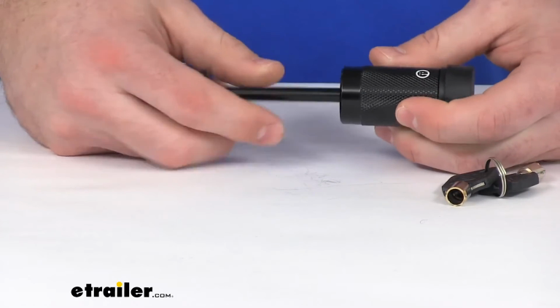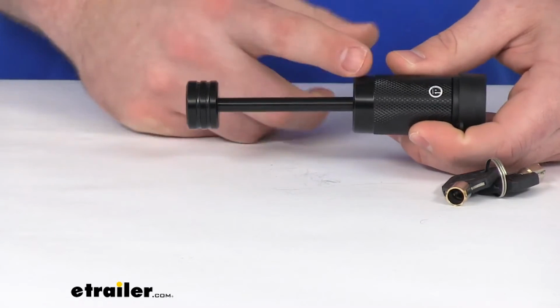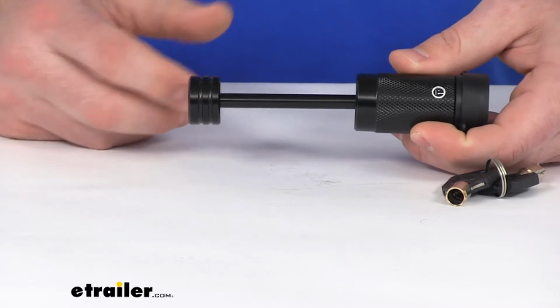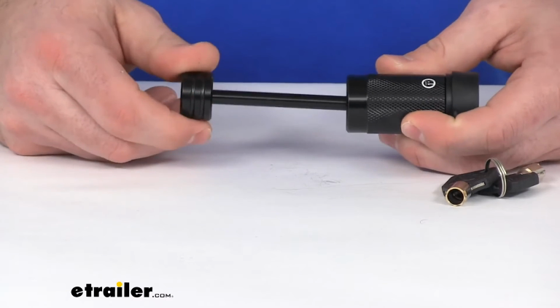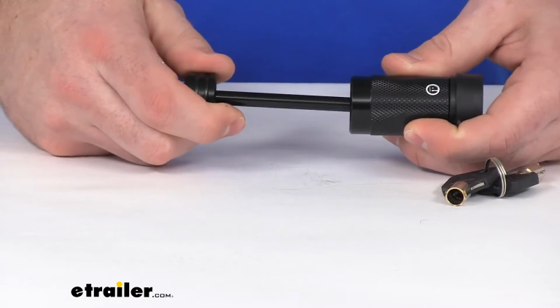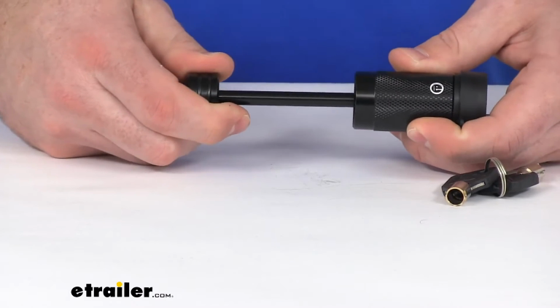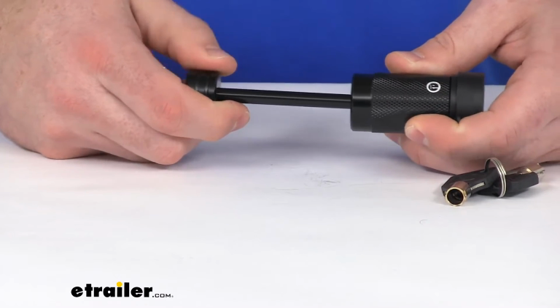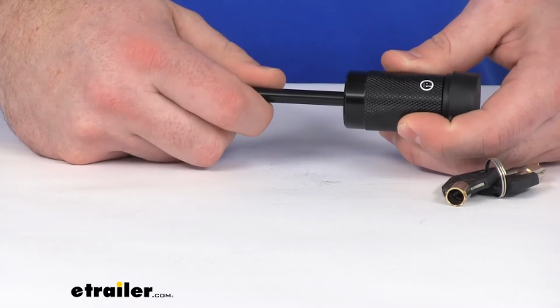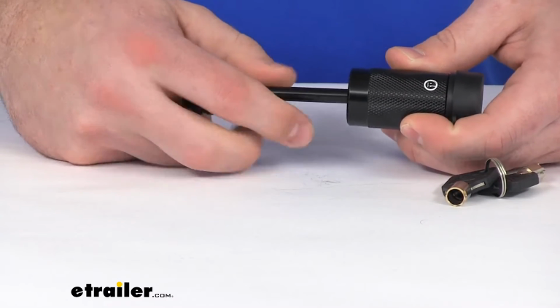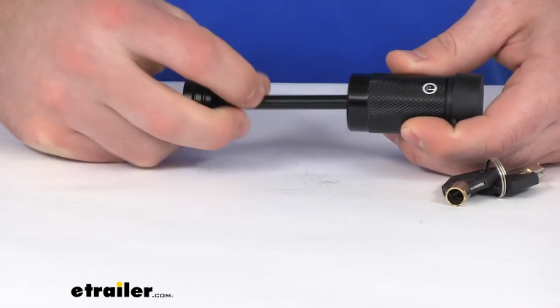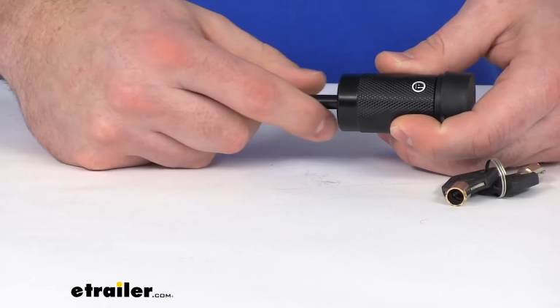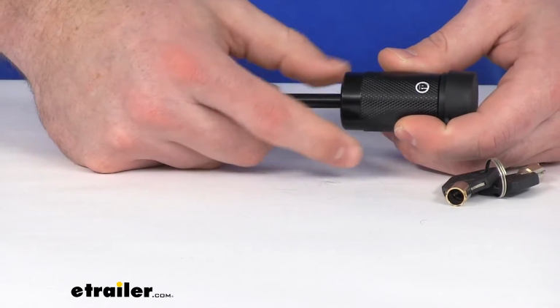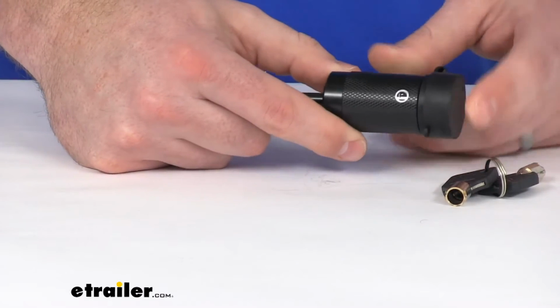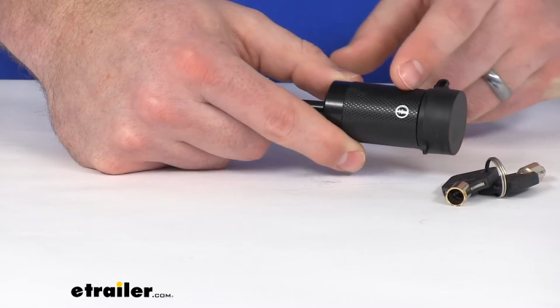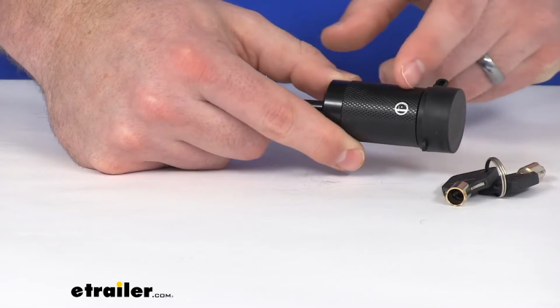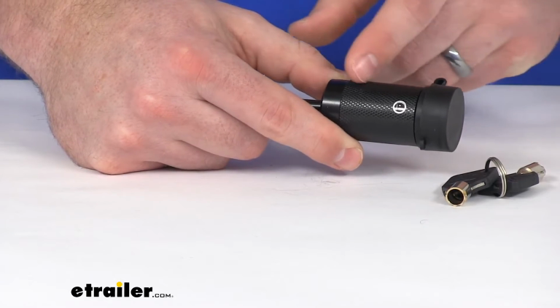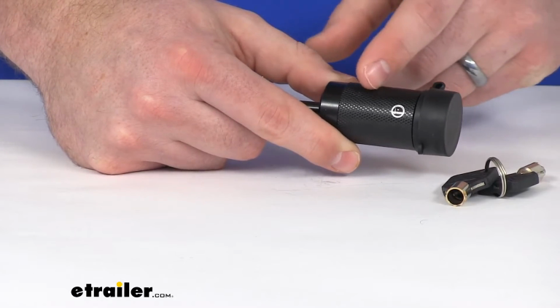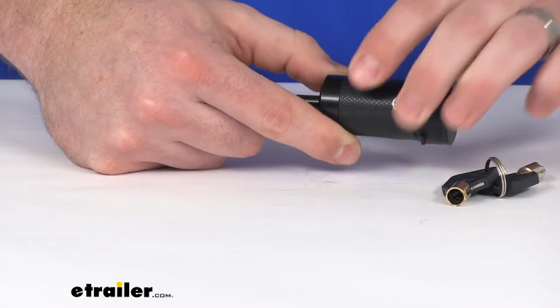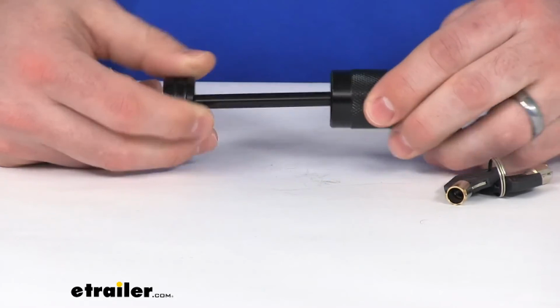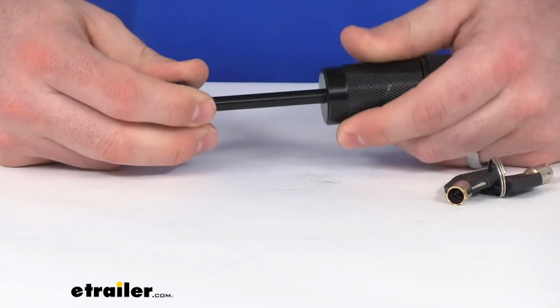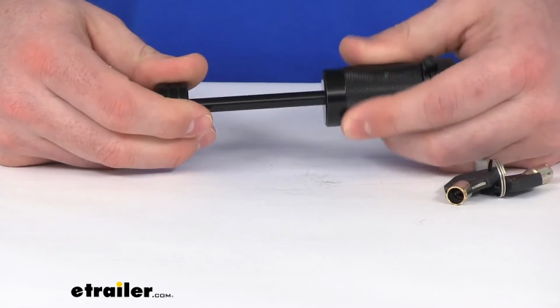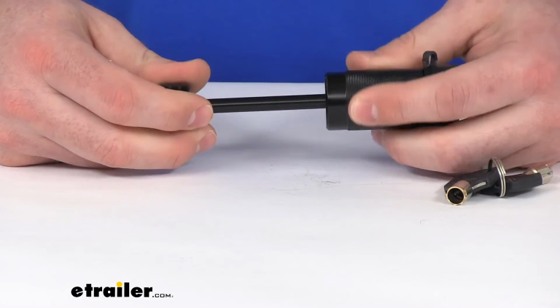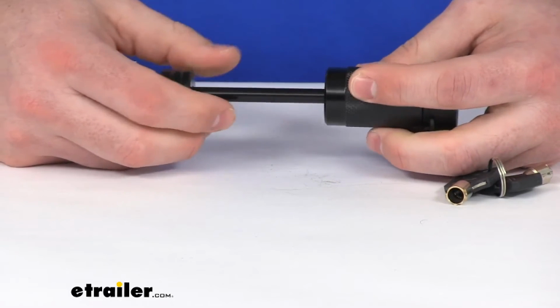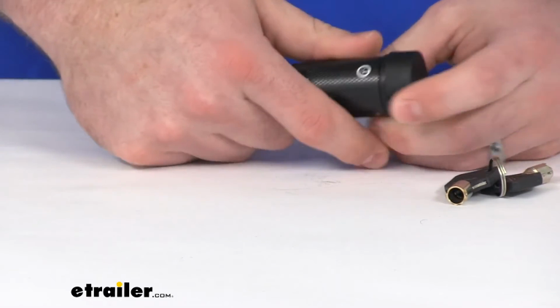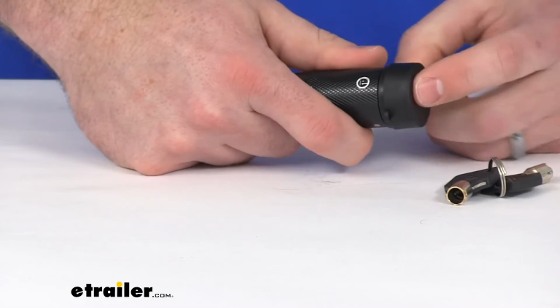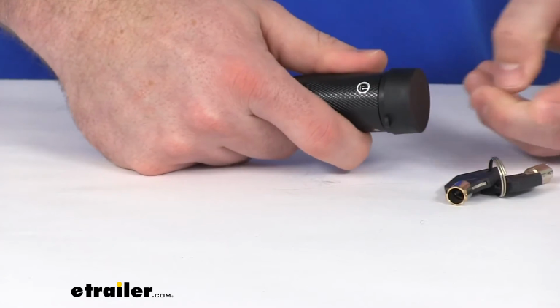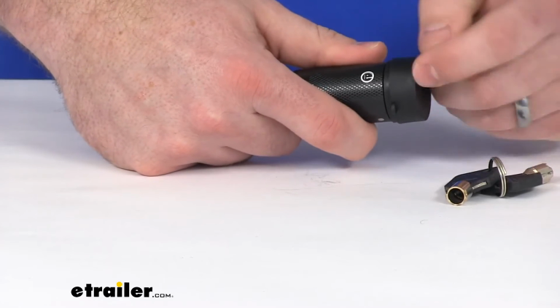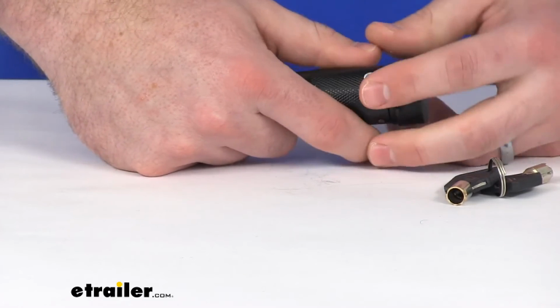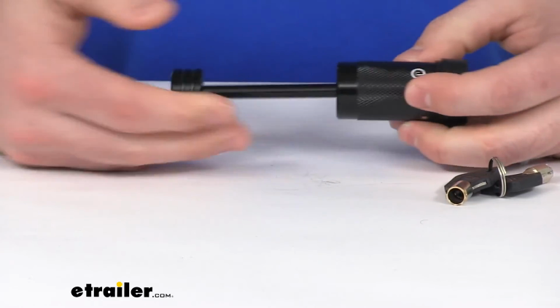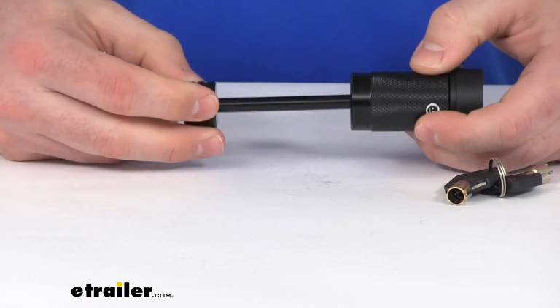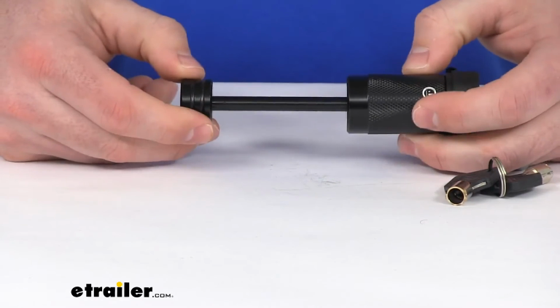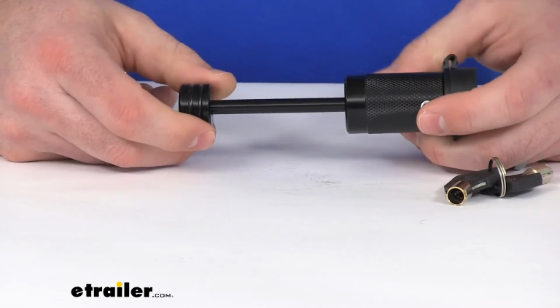Not something that you're going to have to worry about — a very heavy duty, durable lock here. You can see we do have a textured grip on this end to help give us a little bit of hold when we're inserting the keys or dealing with this.